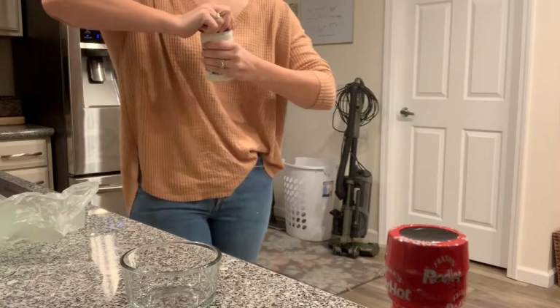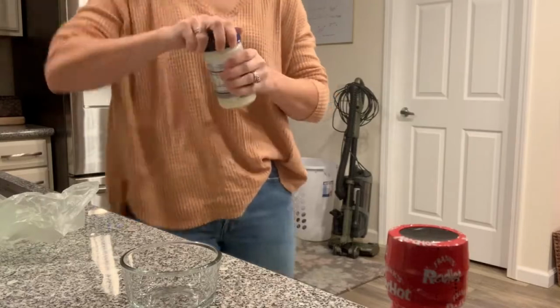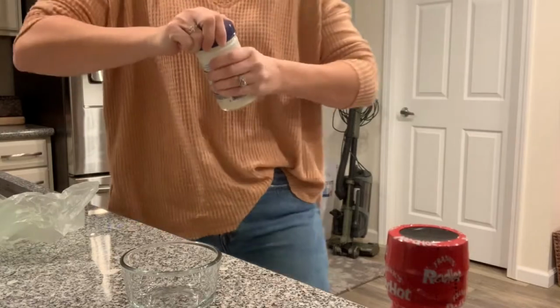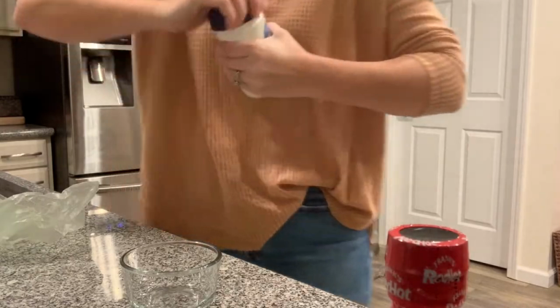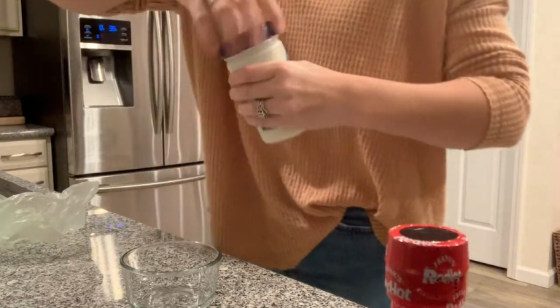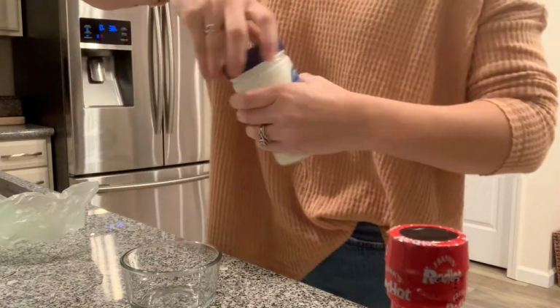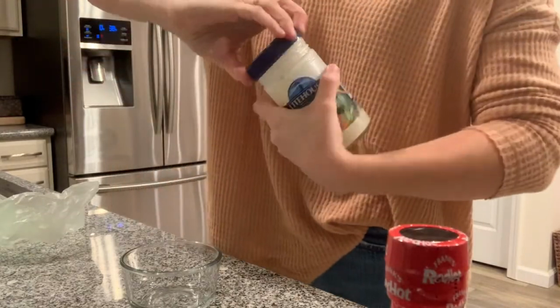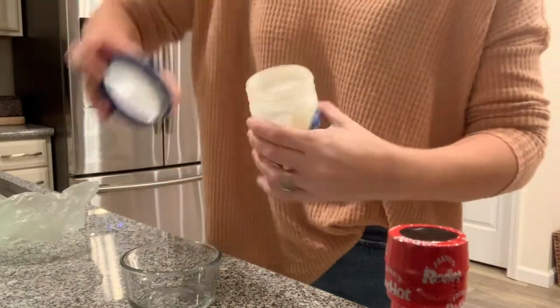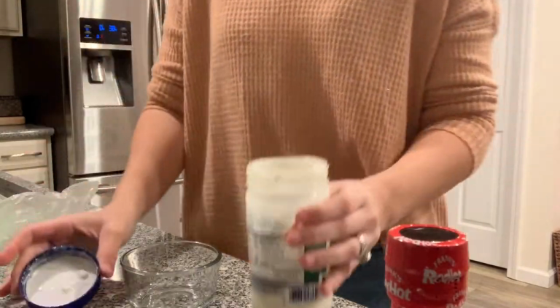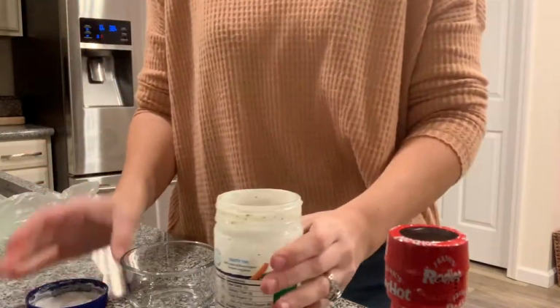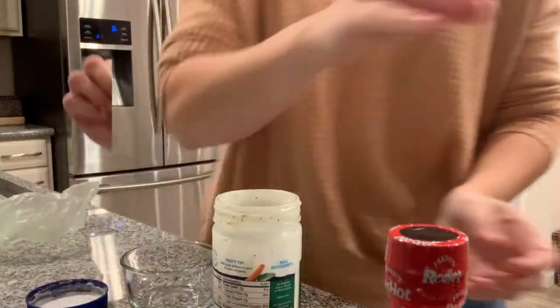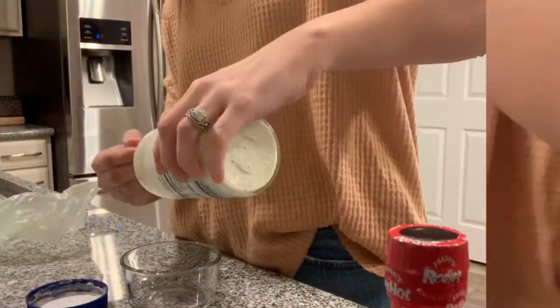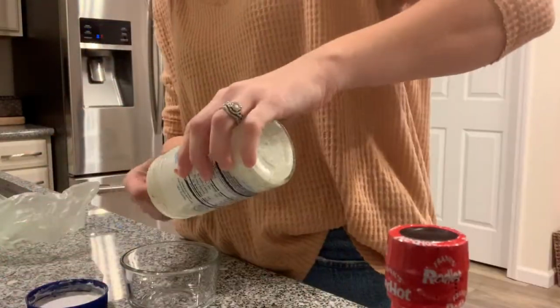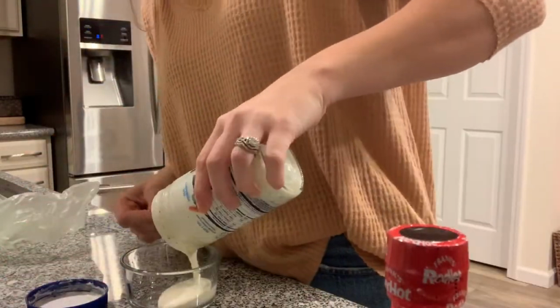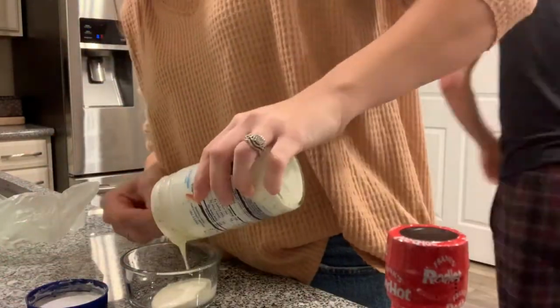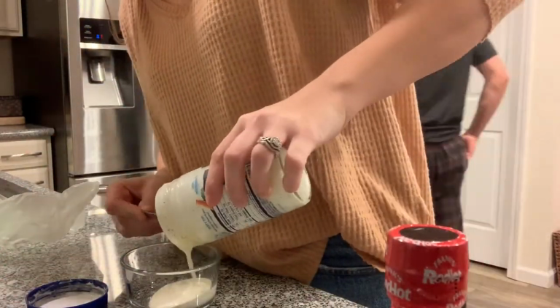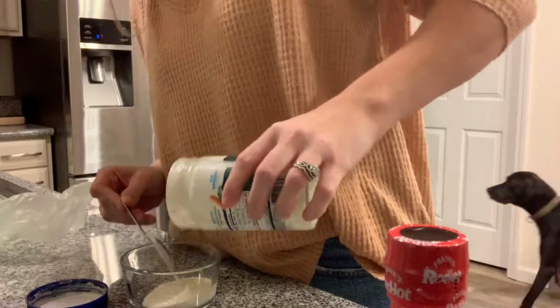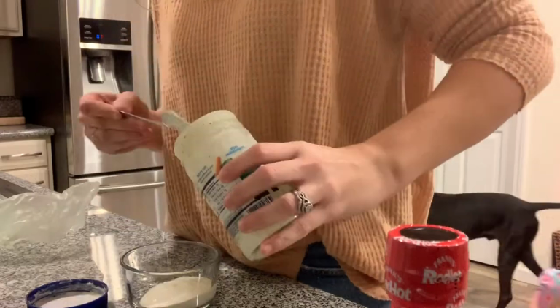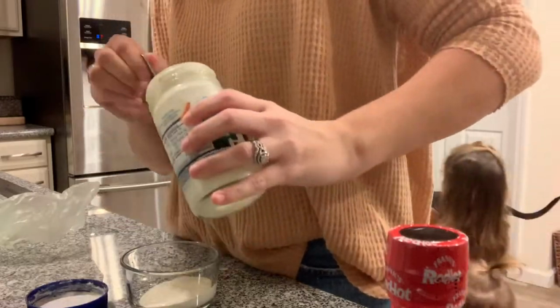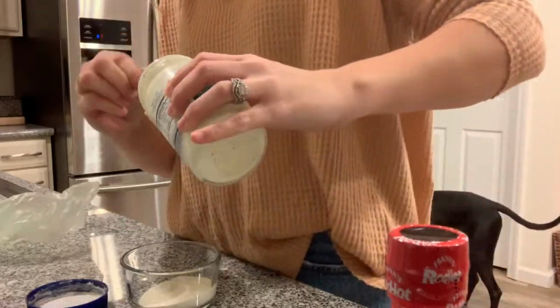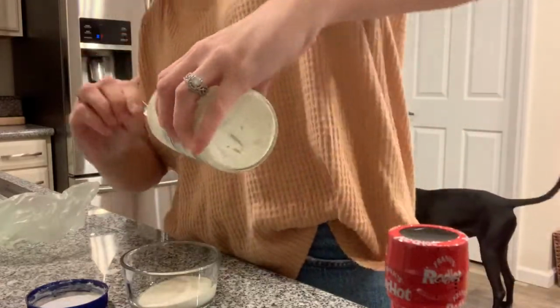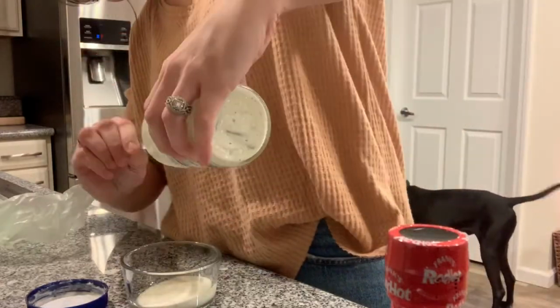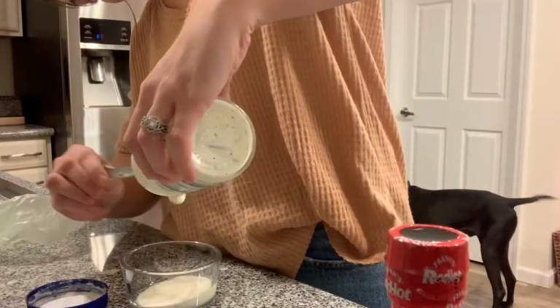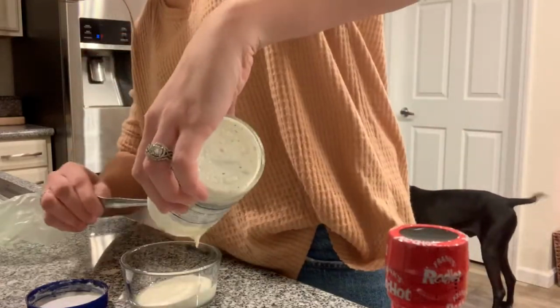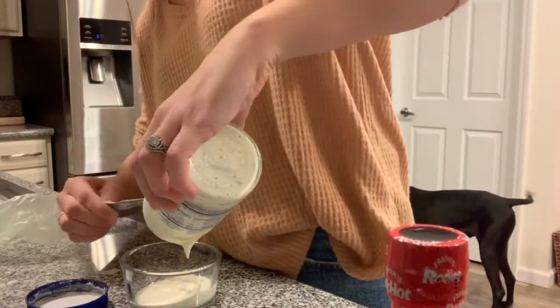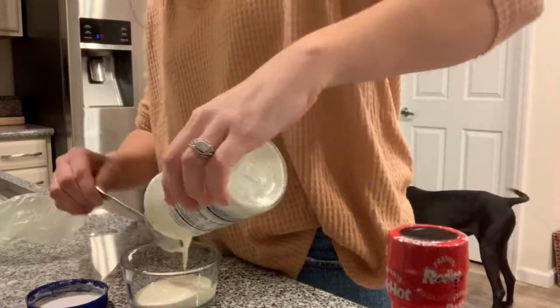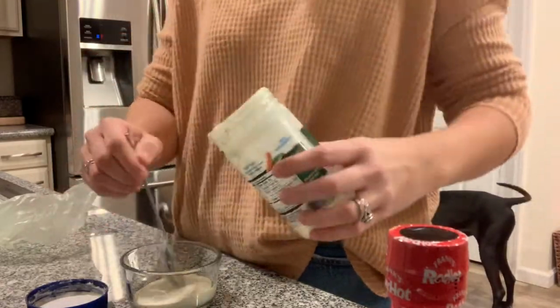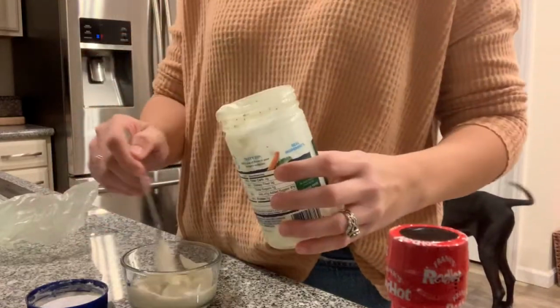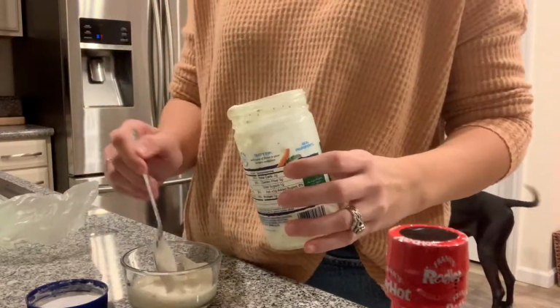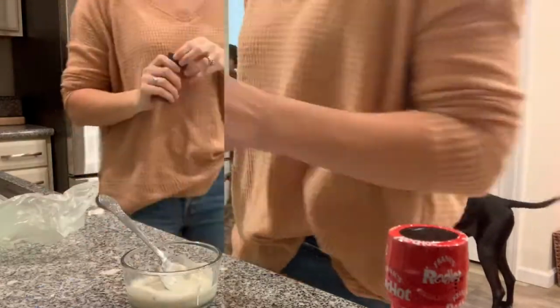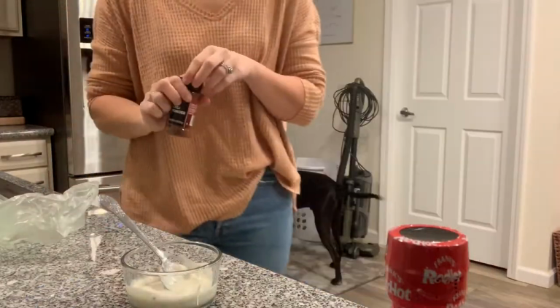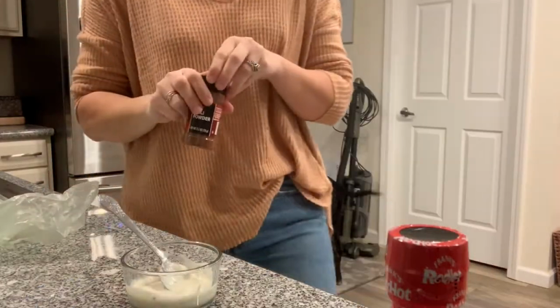Next I am making the sauce for the top. It is just French dressing, chili powder, and hot sauce. There's no rhyme or reason to it — I just add everything until I think it tastes good.